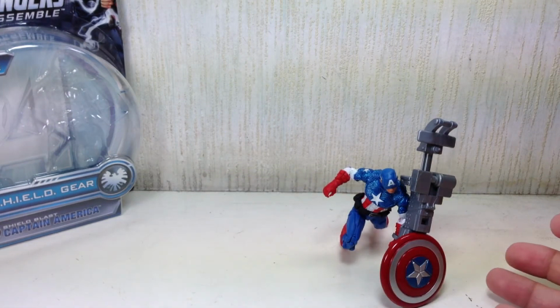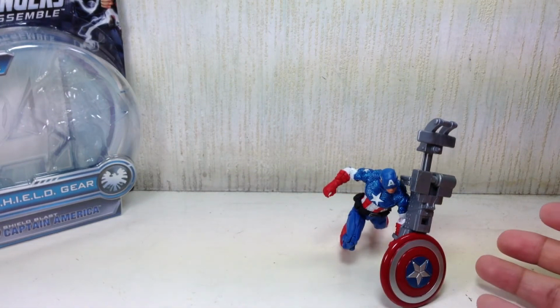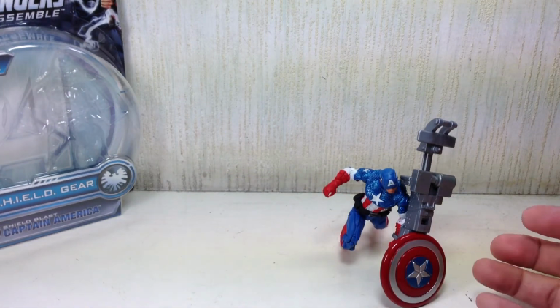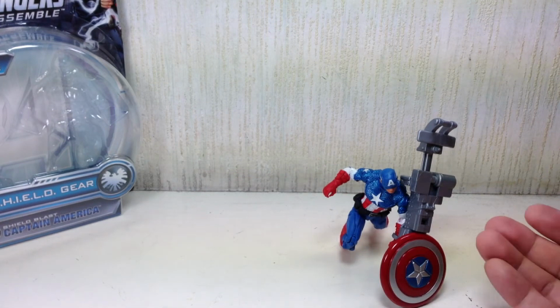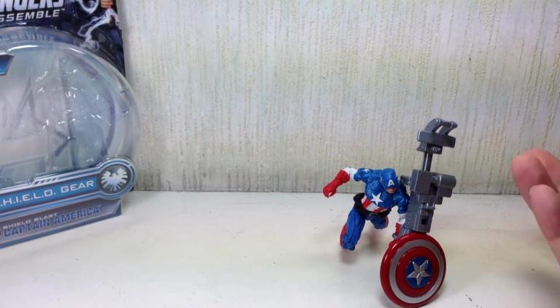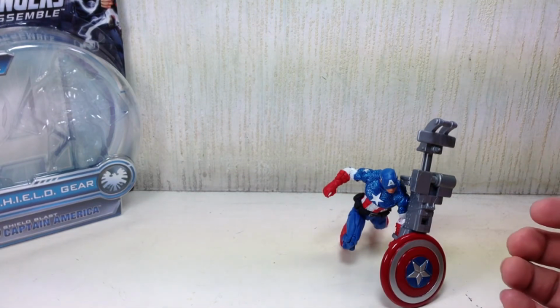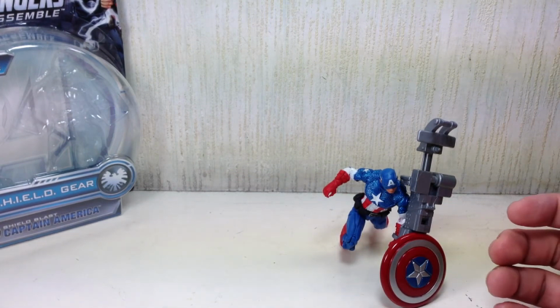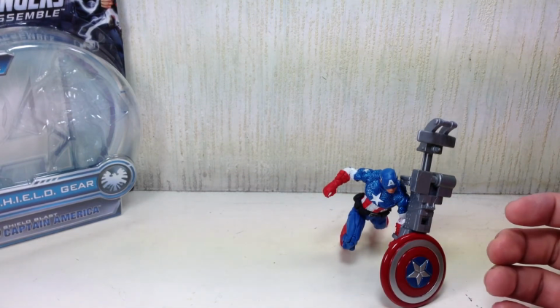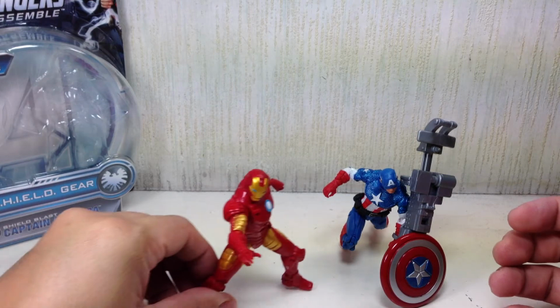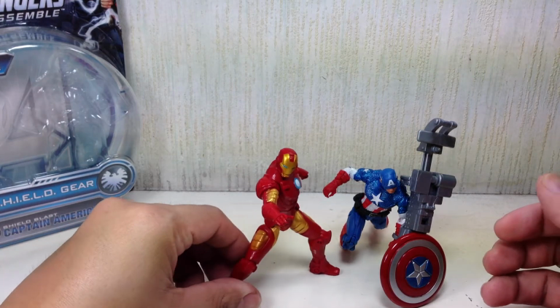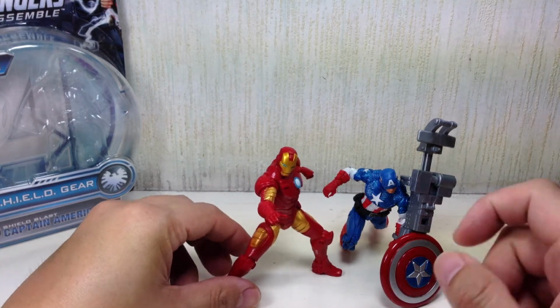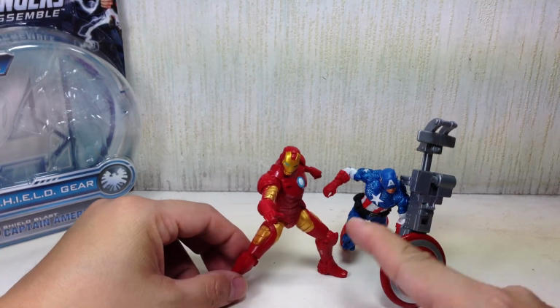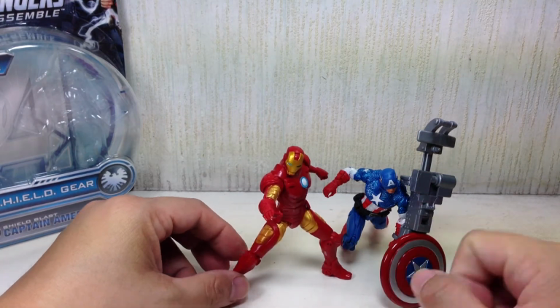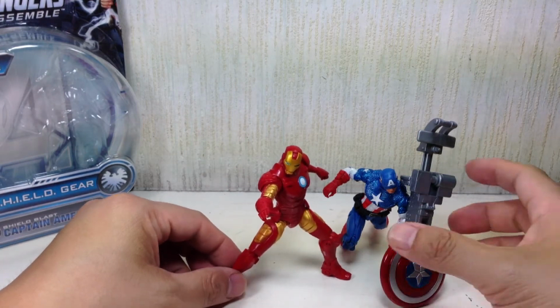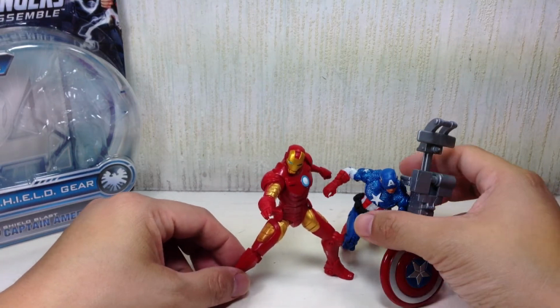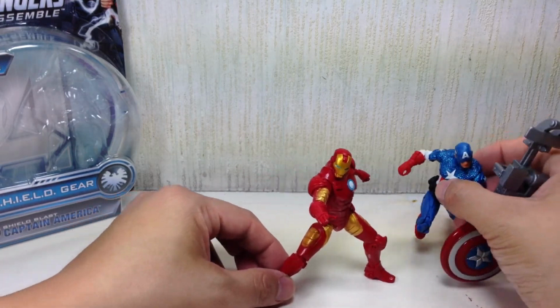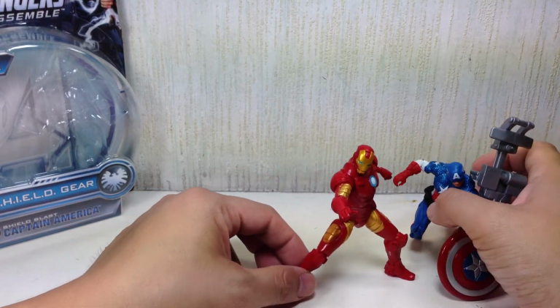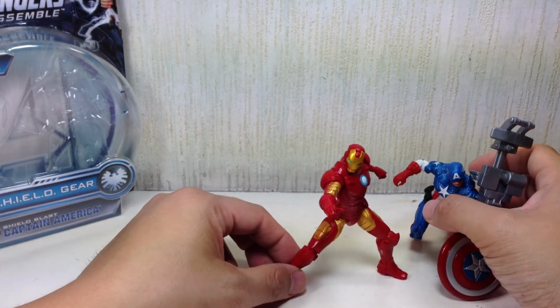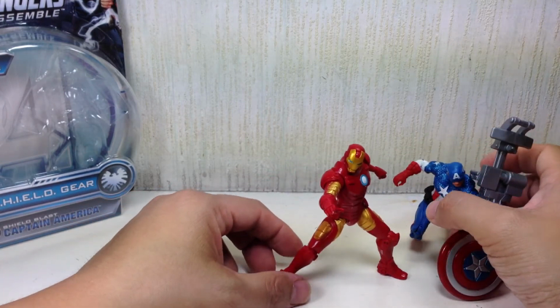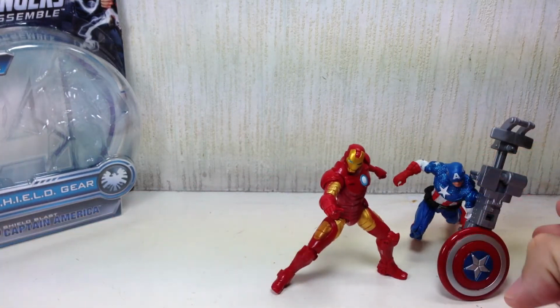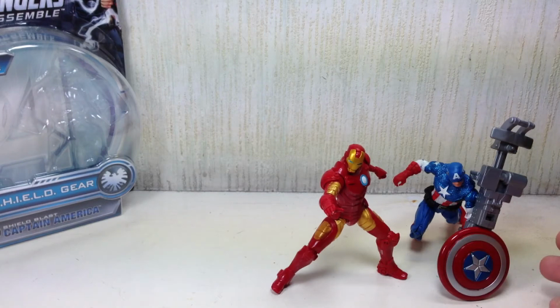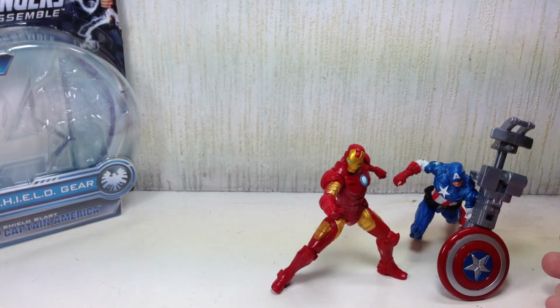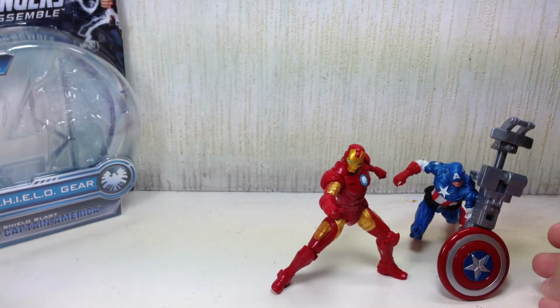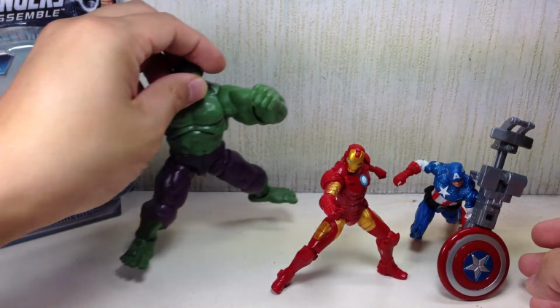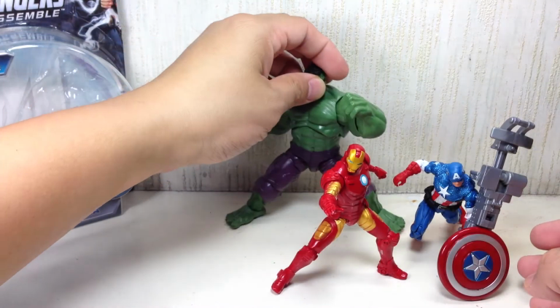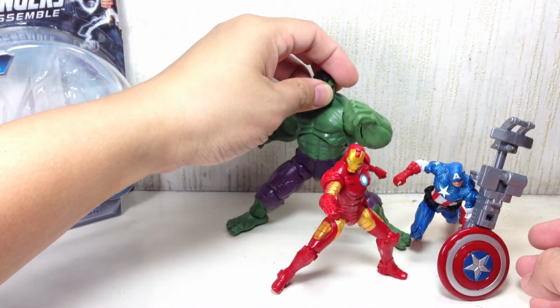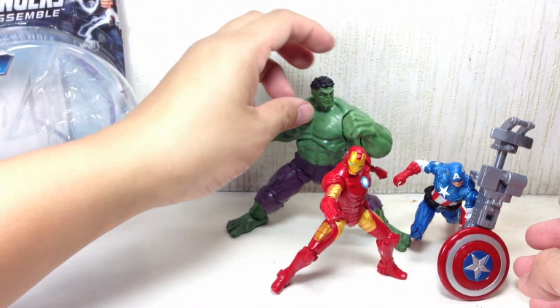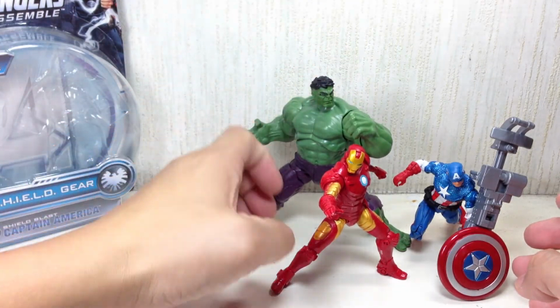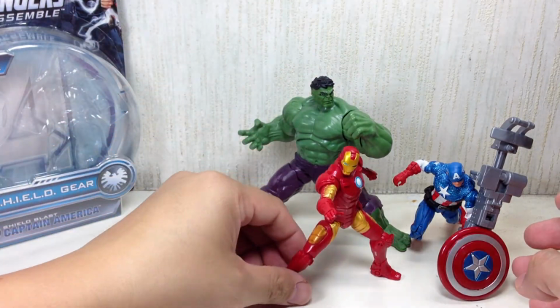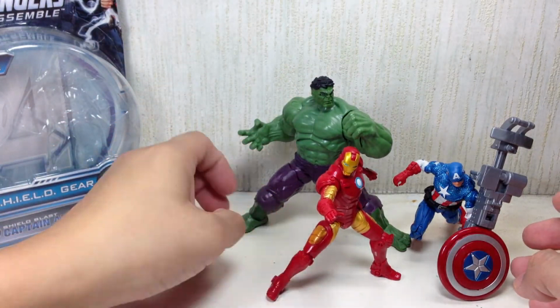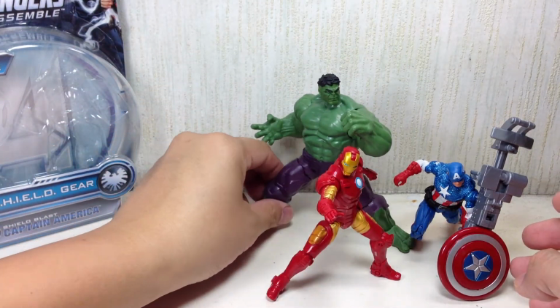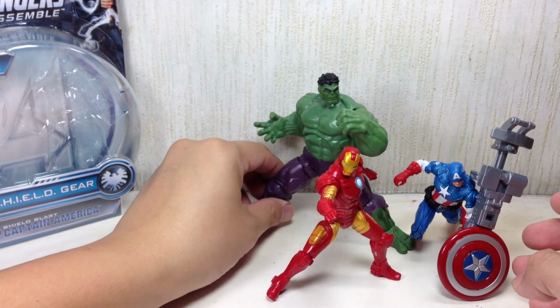So that's about it. He's my least favorite, but he's definitely not a bad figure. Some might argue he's even better than the Tony Stark figure, but I'm a big Iron Man fan more than a Cap fan.